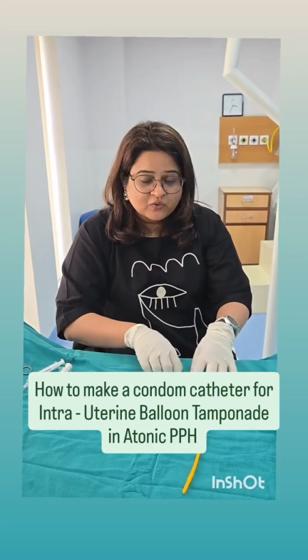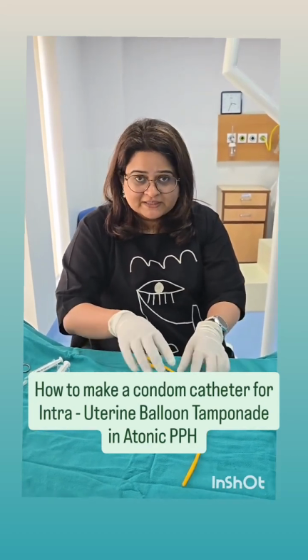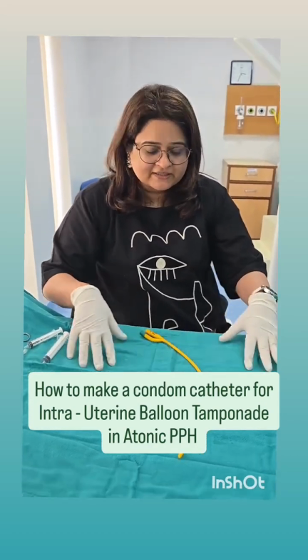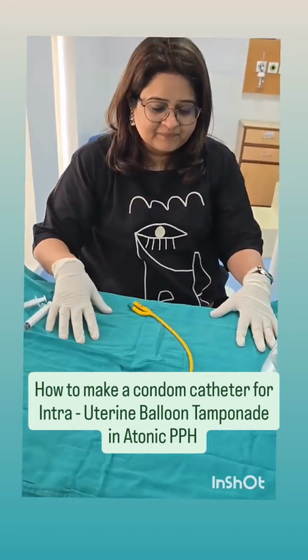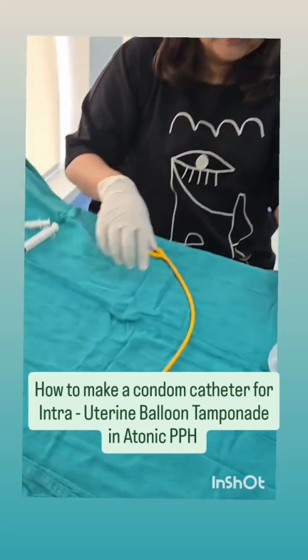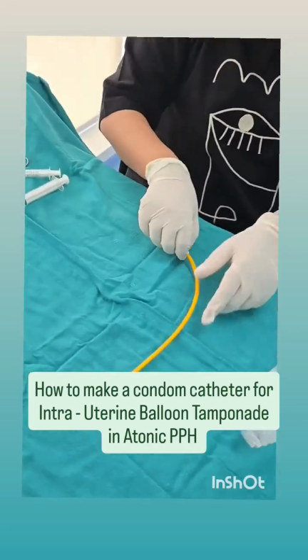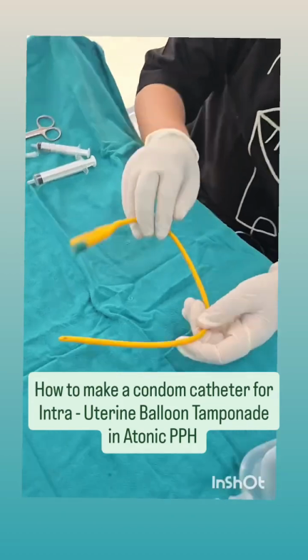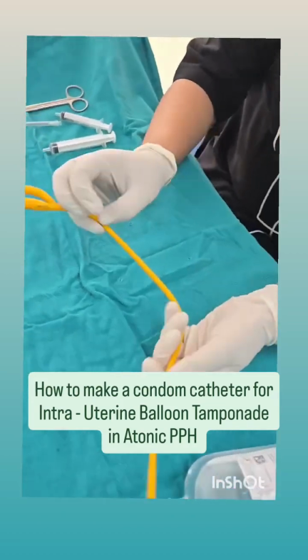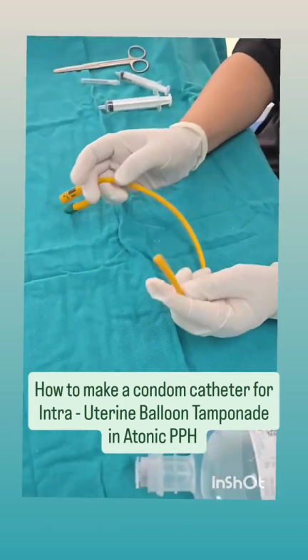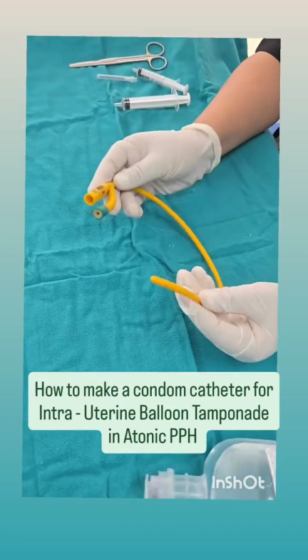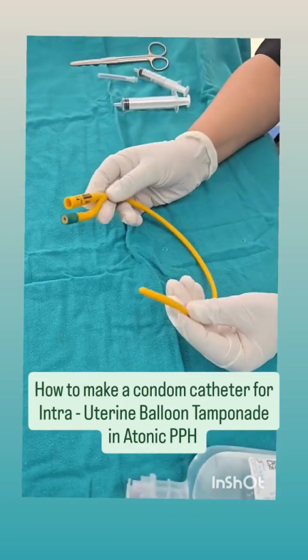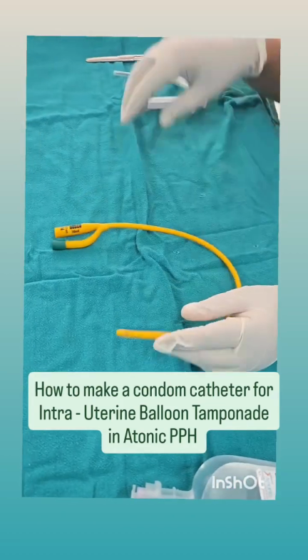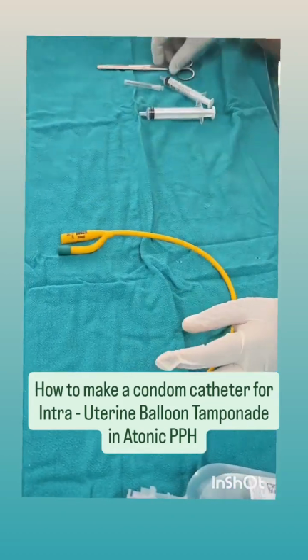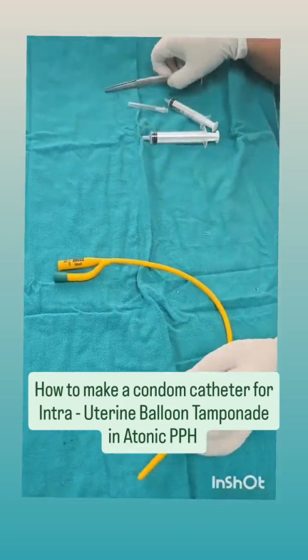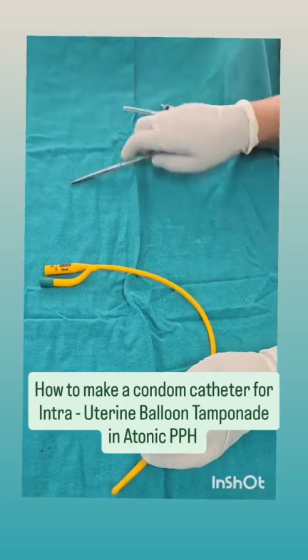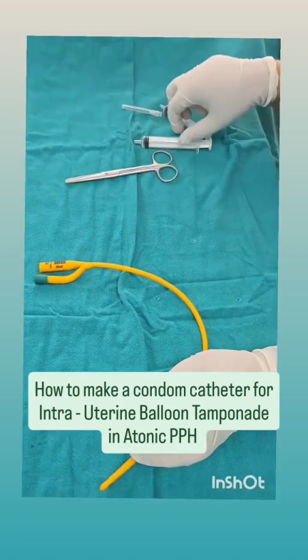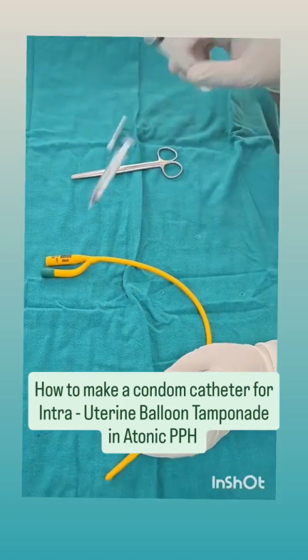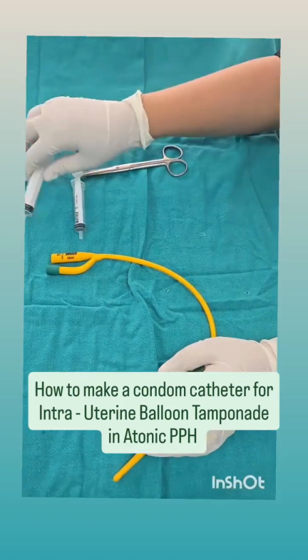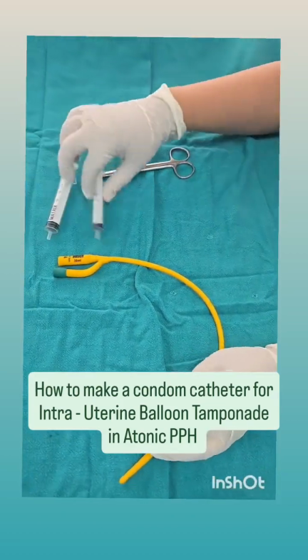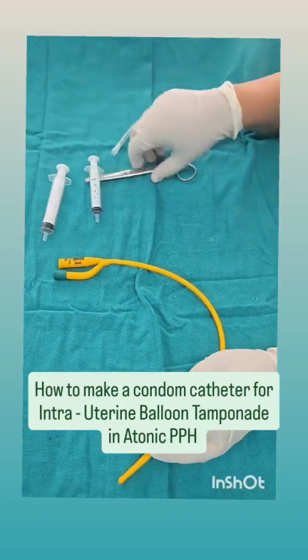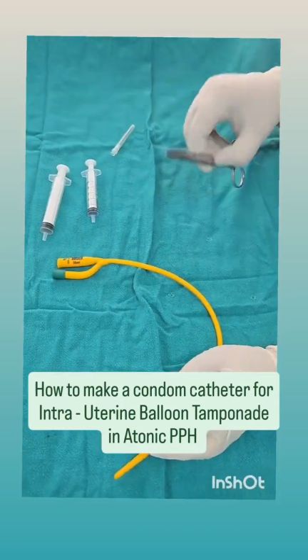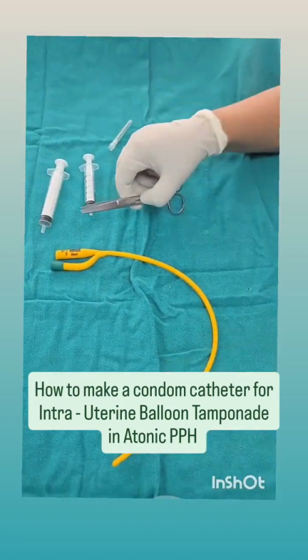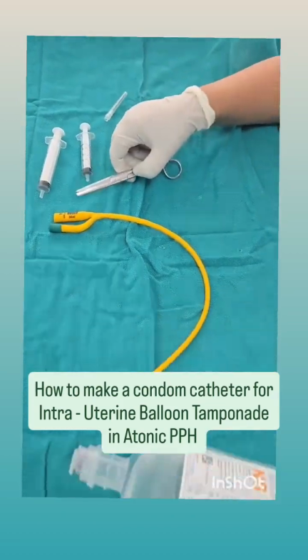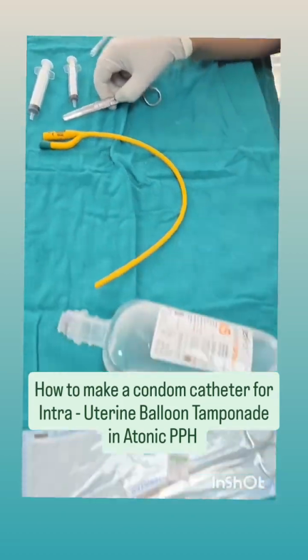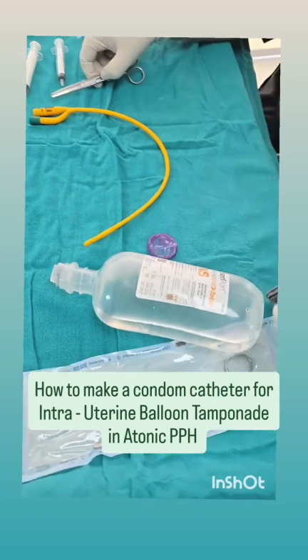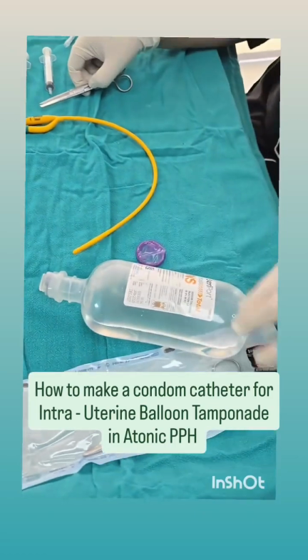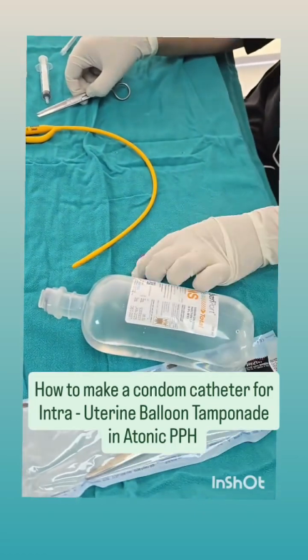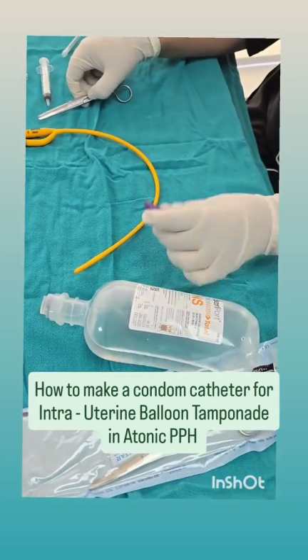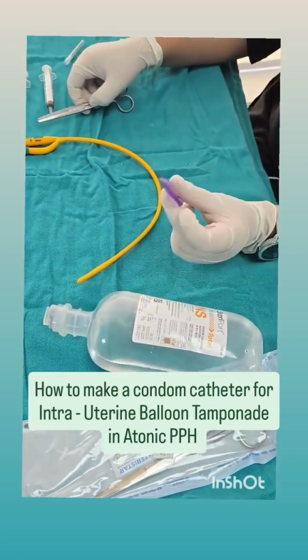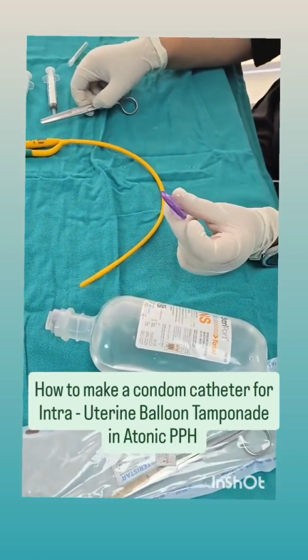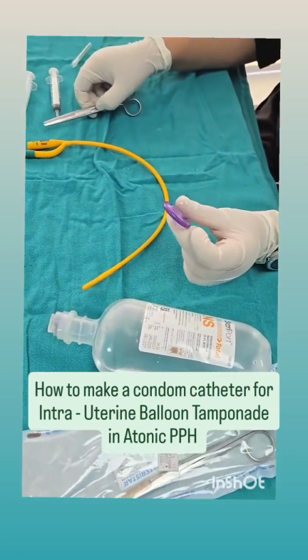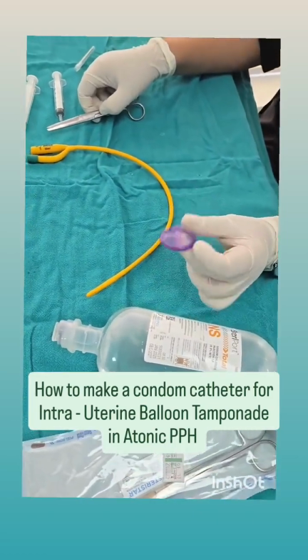So what we need is a simple Foley's catheter, a syringe, scissors, and a condom. These are the things that we need to make the catheter.